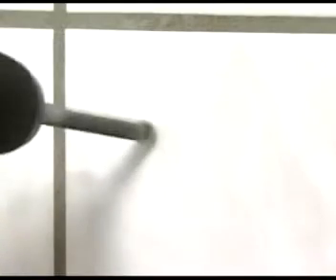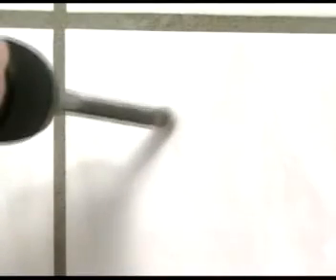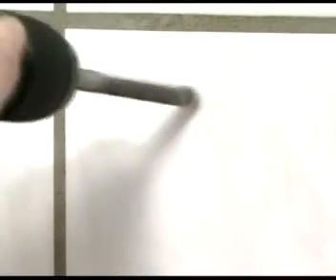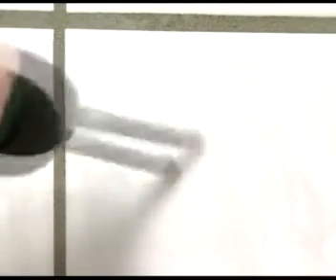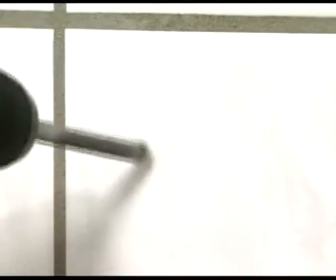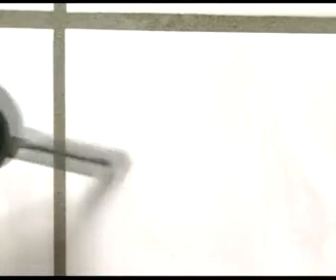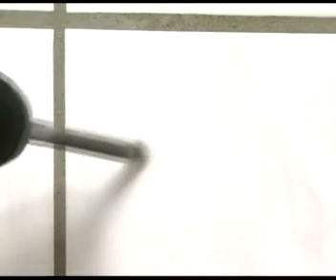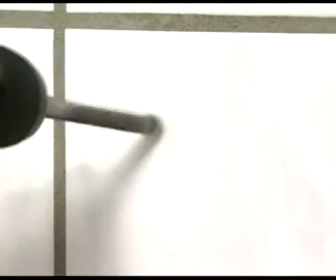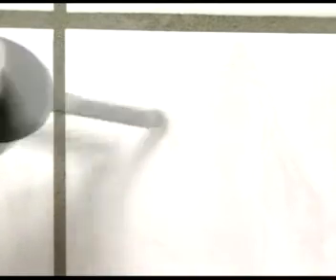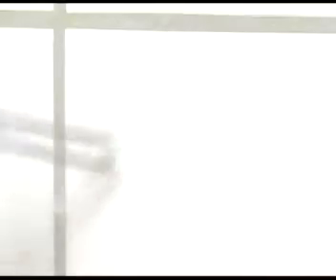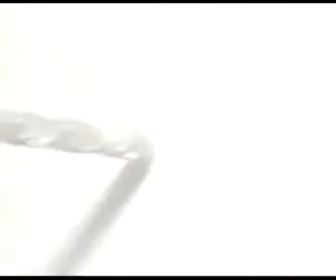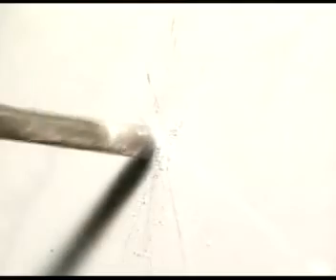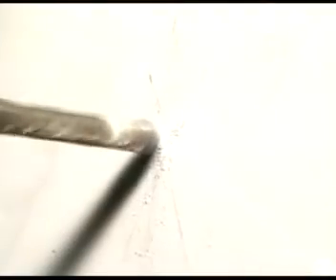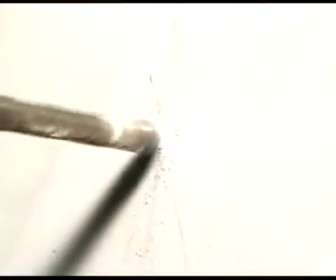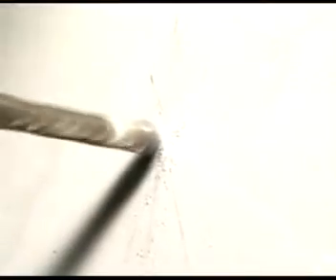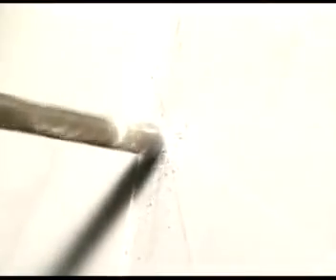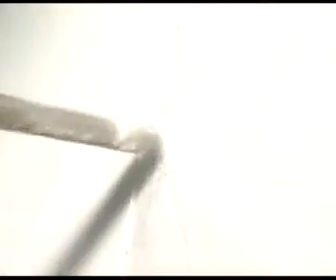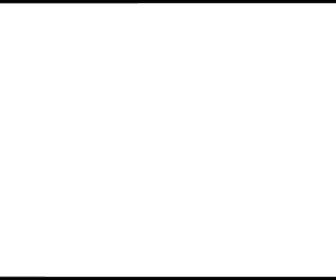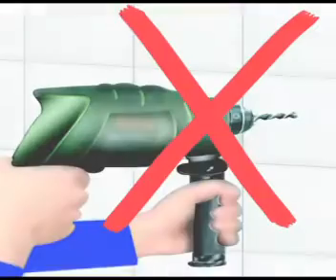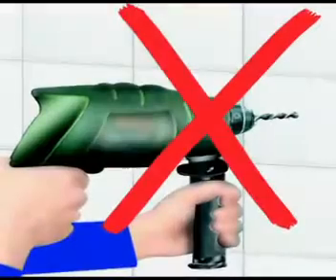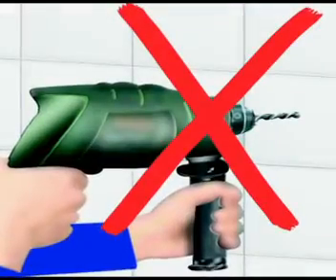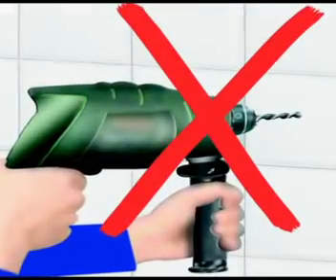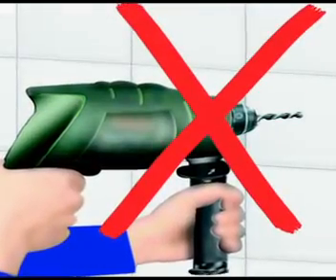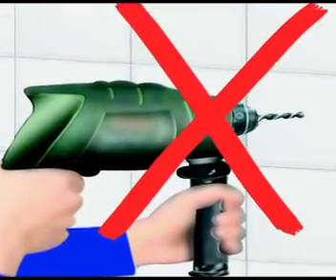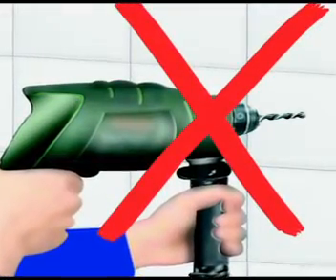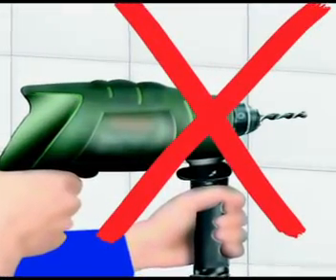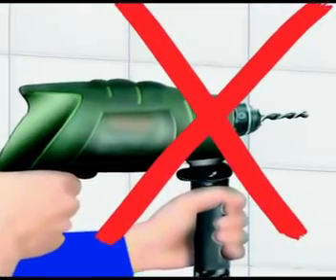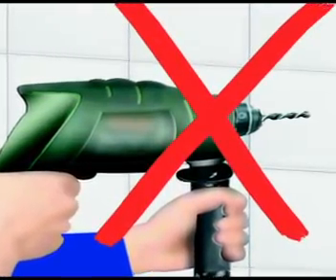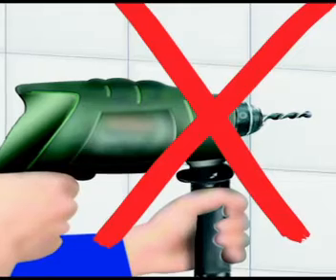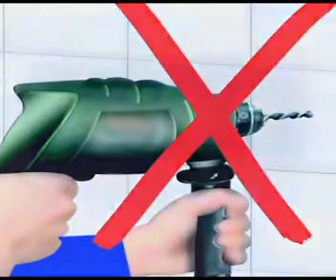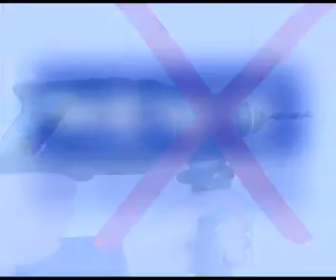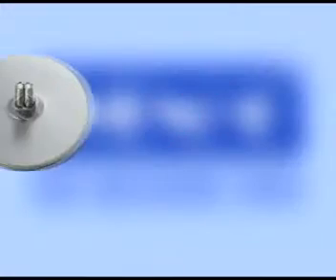Drilling is difficult. It's noisy and often not allowed in rental apartments. Besides, holes leave unpleasant marks on the wall. Now there's a better way to do it with TurboLock from Venco, from its fixing without drilling program.